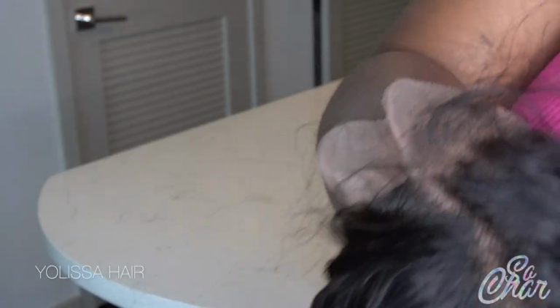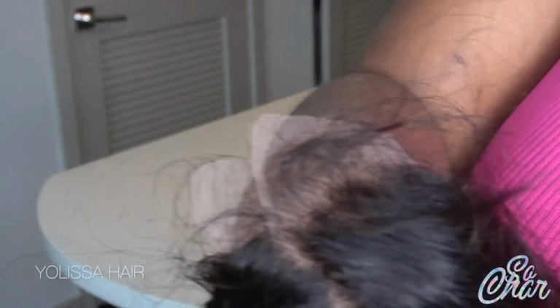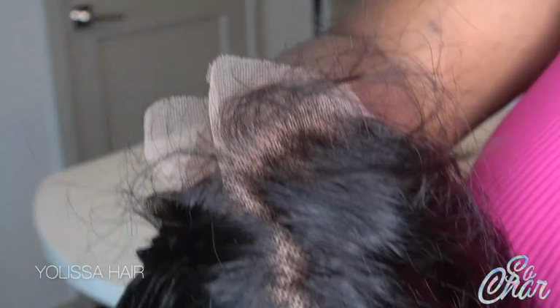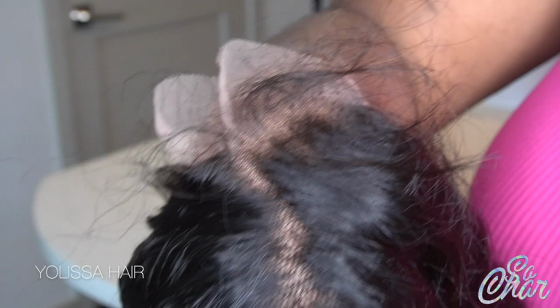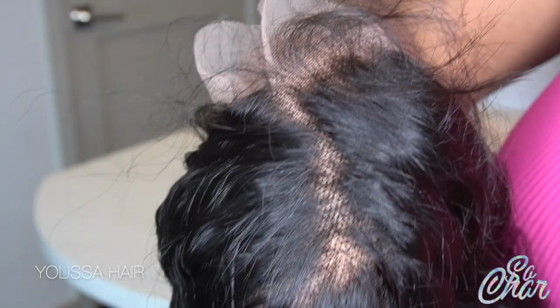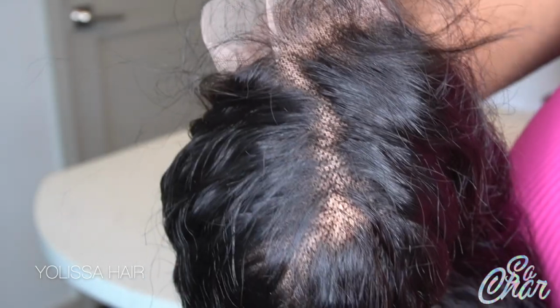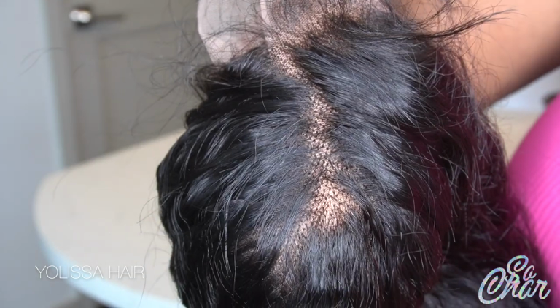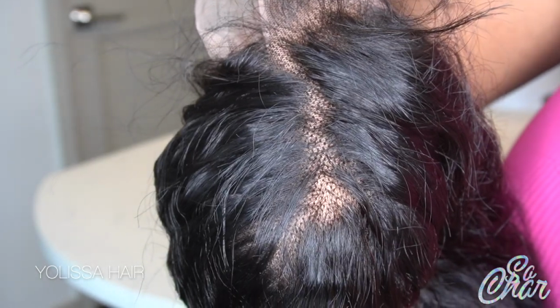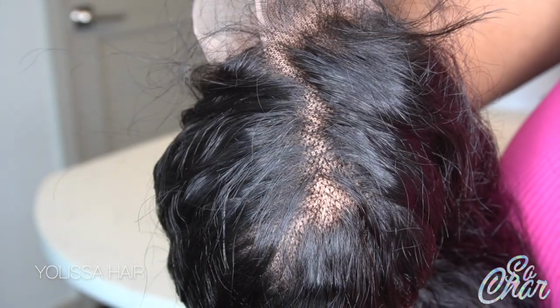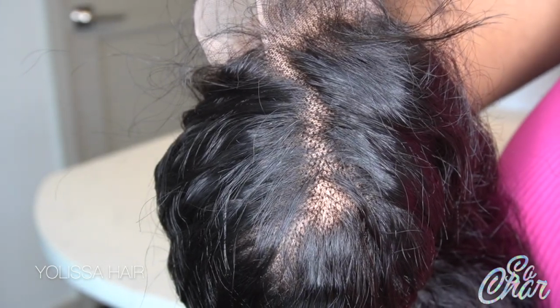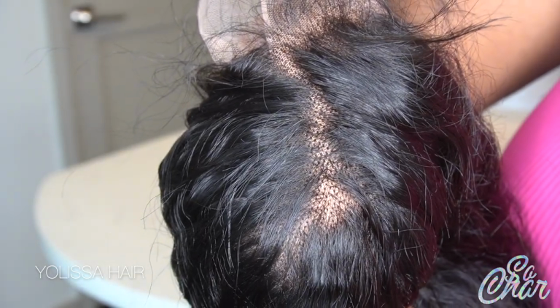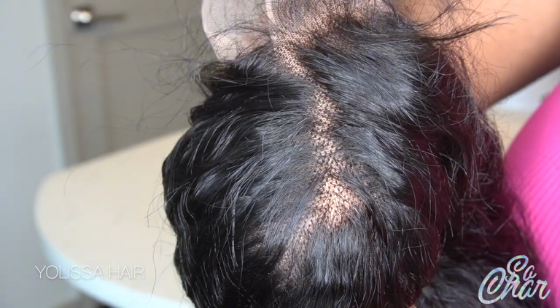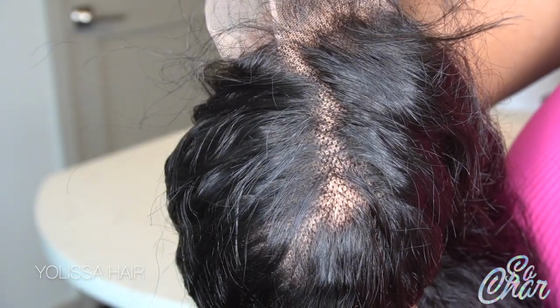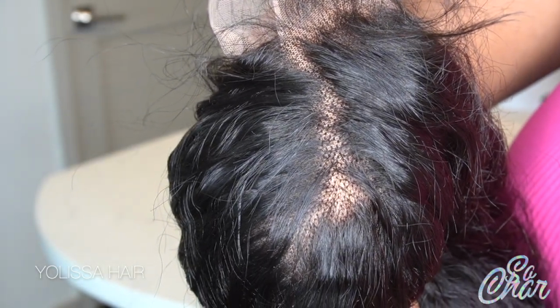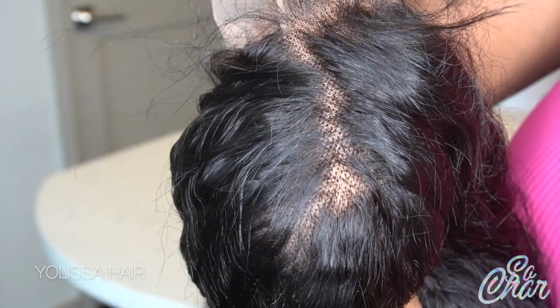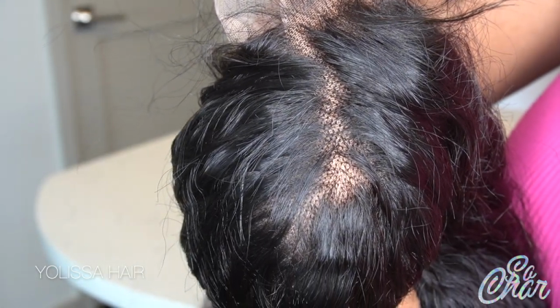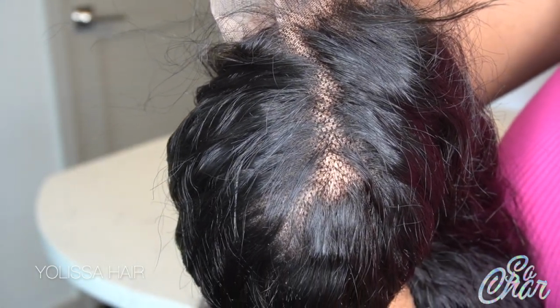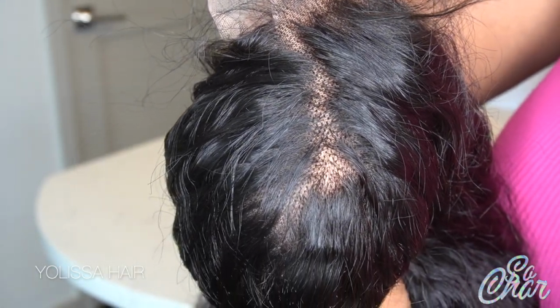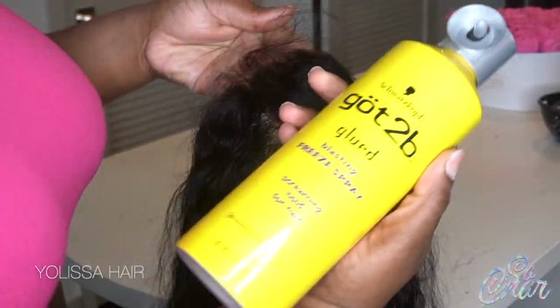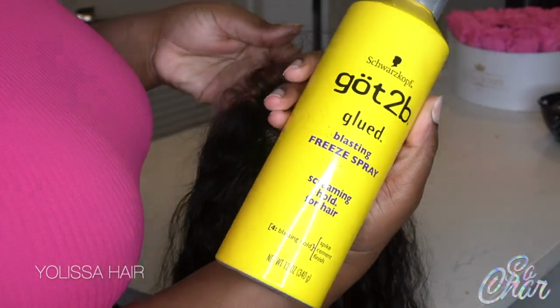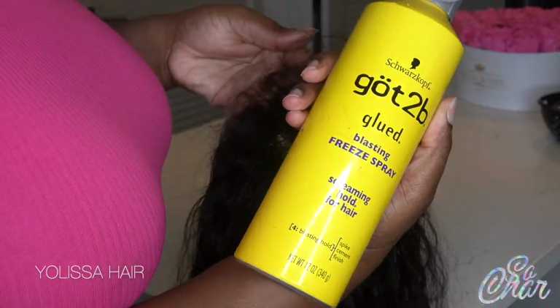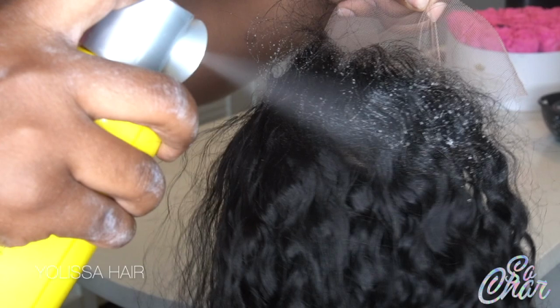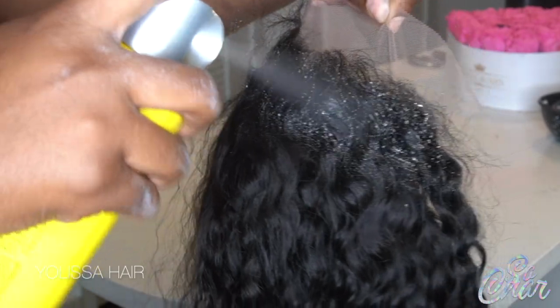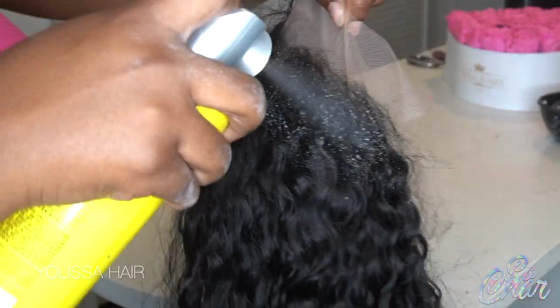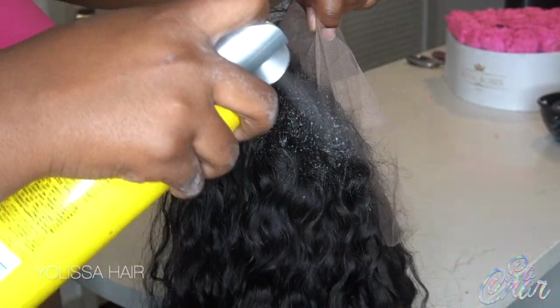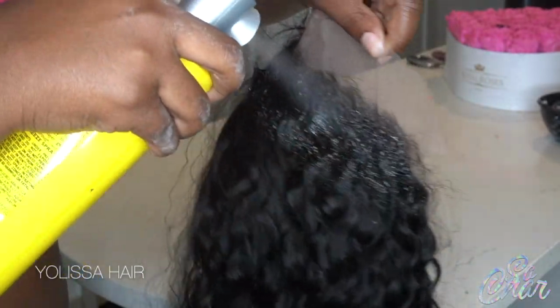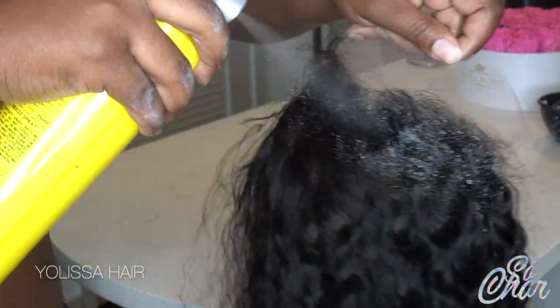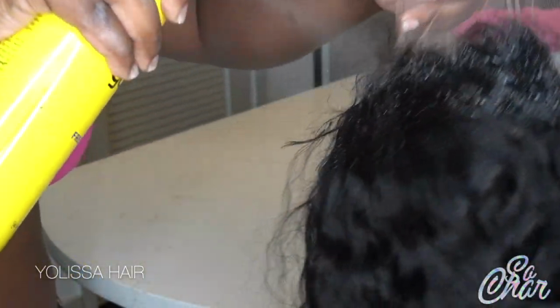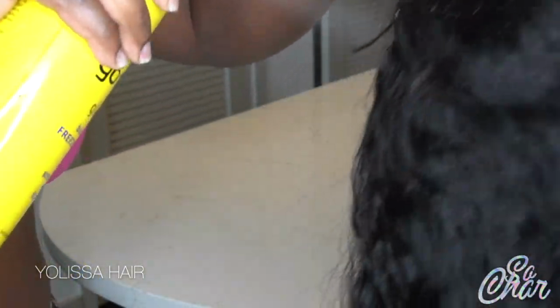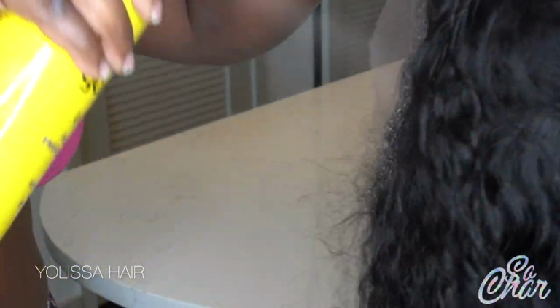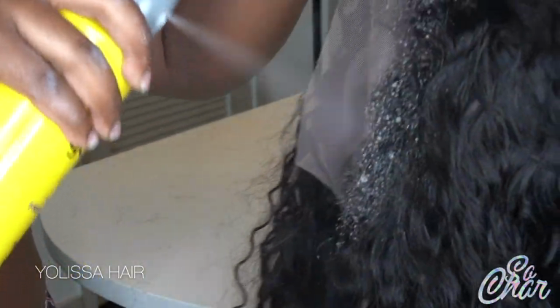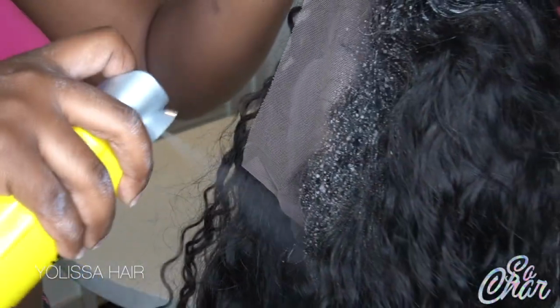Hey guys, welcome back to my channel. This is the wig I wanted you guys to have an idea of how it looks without the knots being bleached.